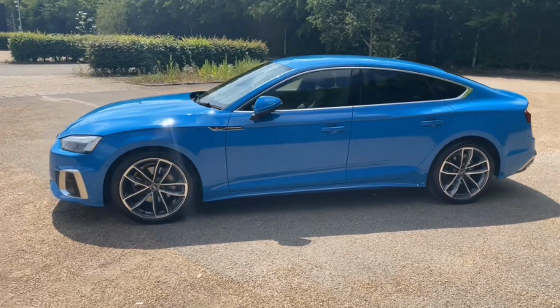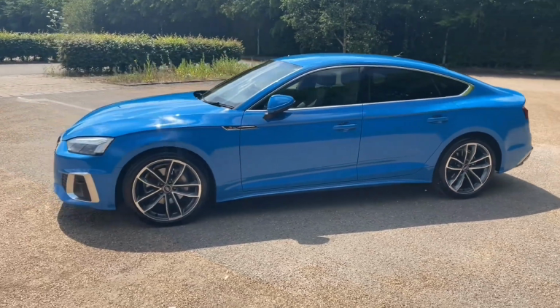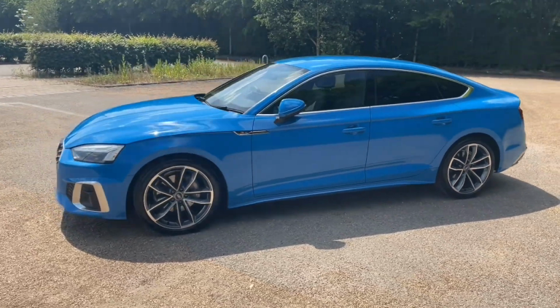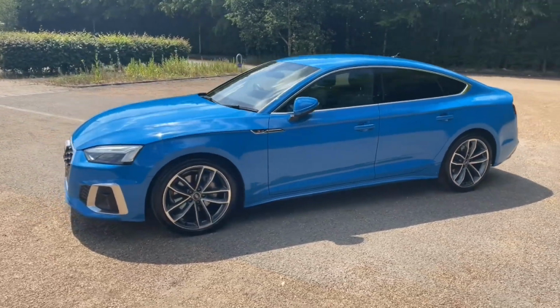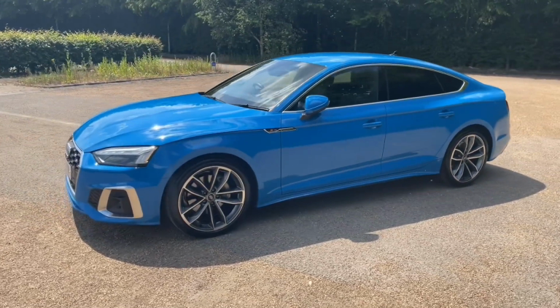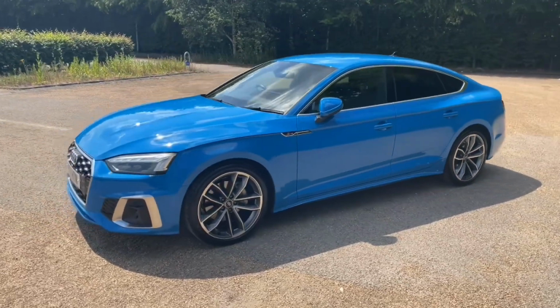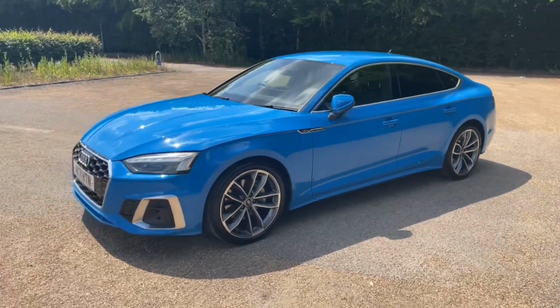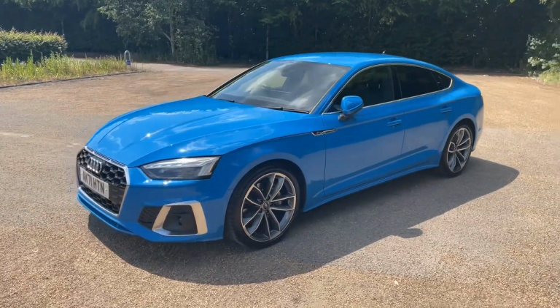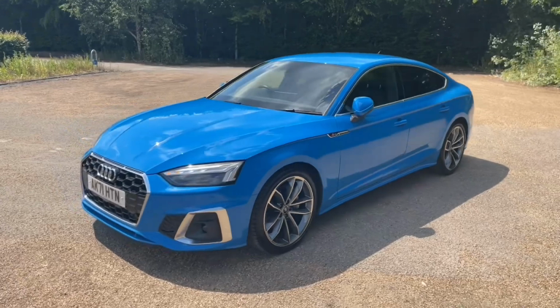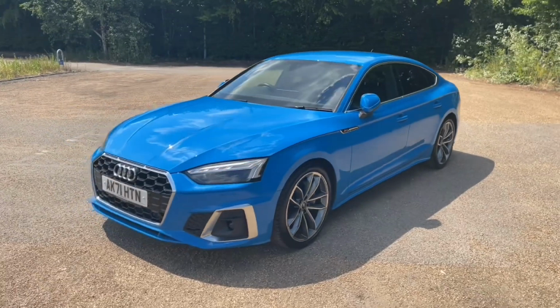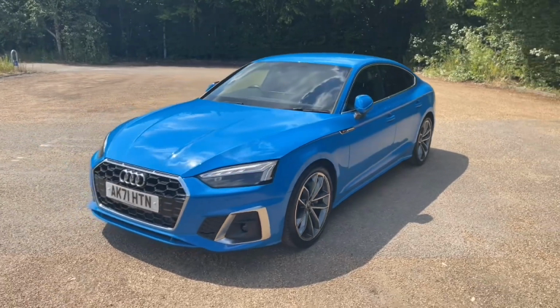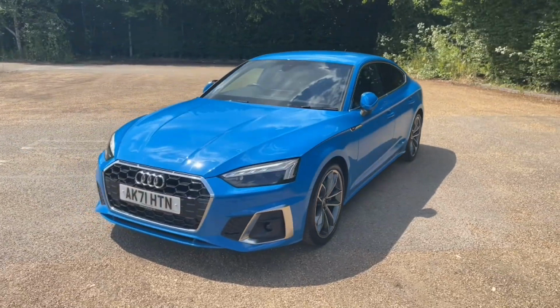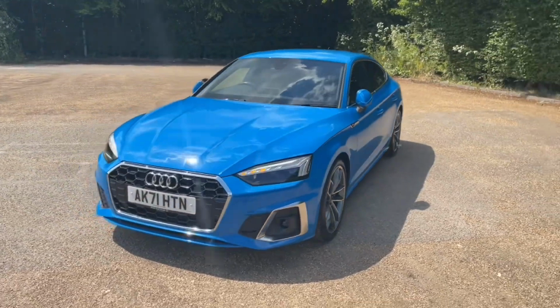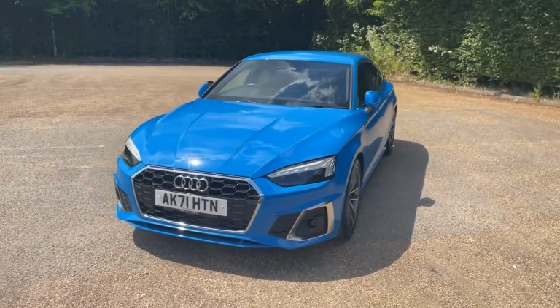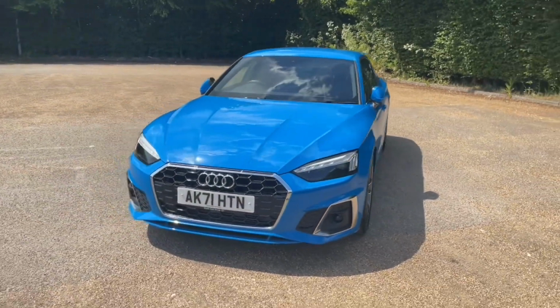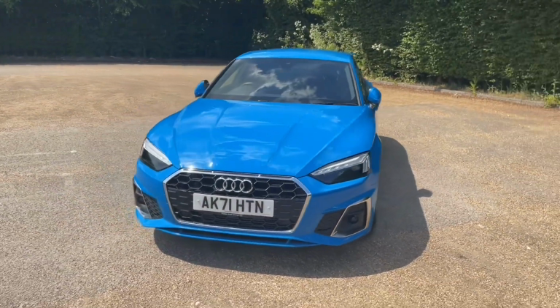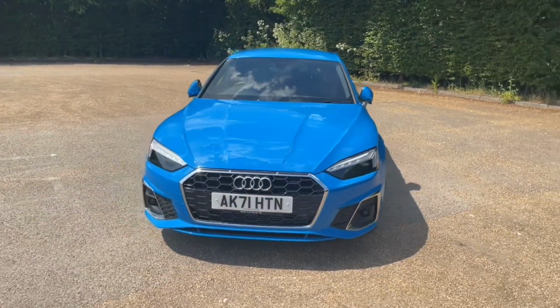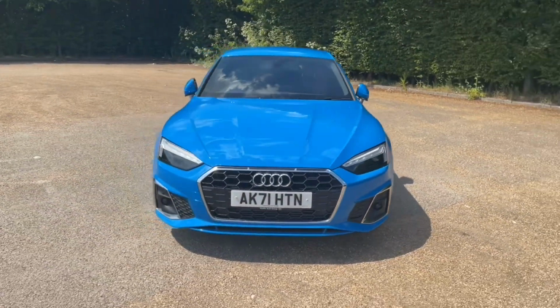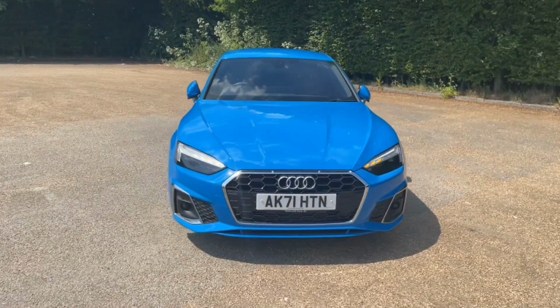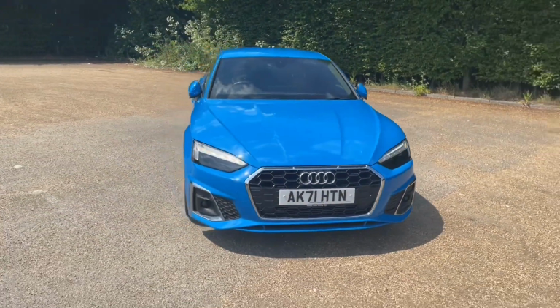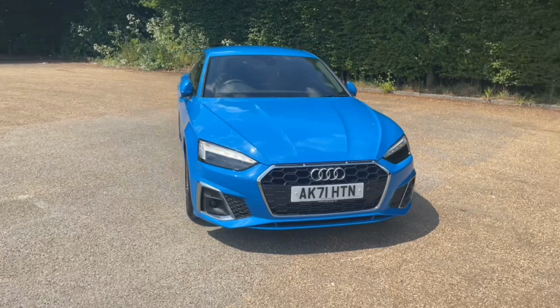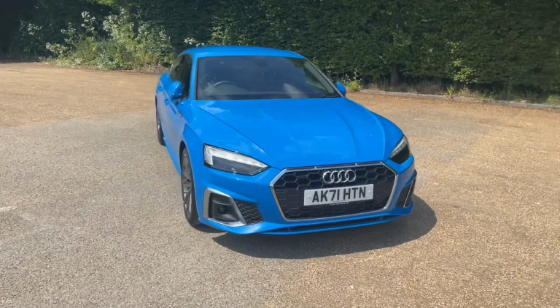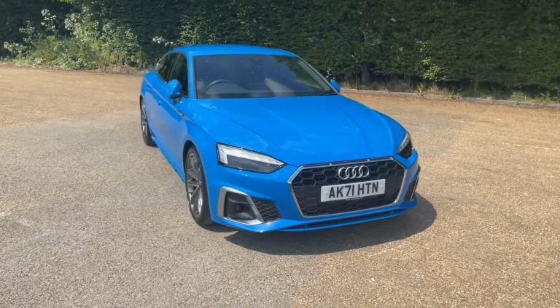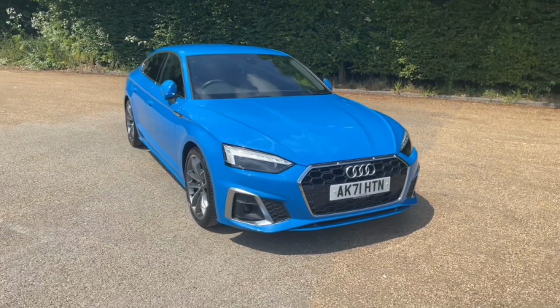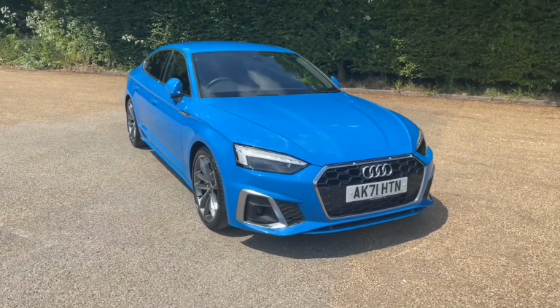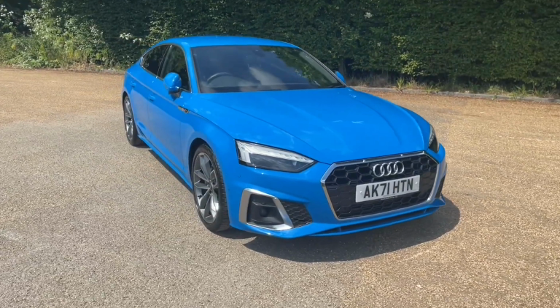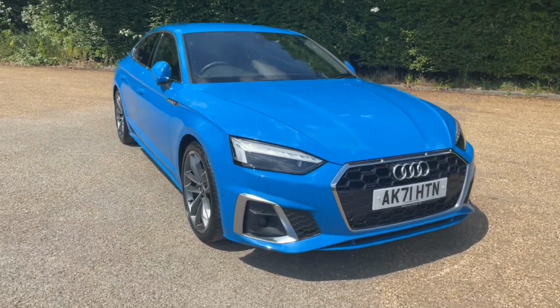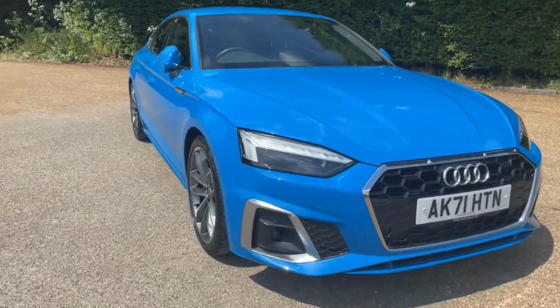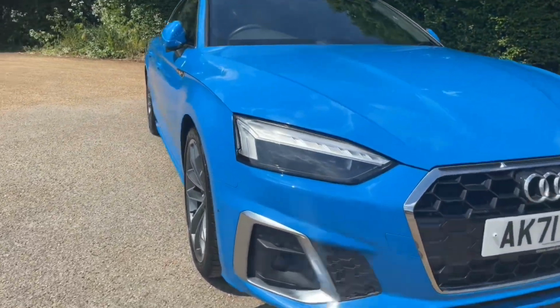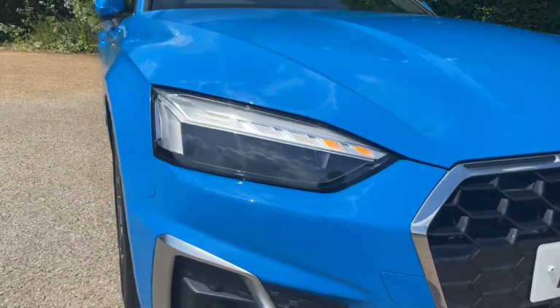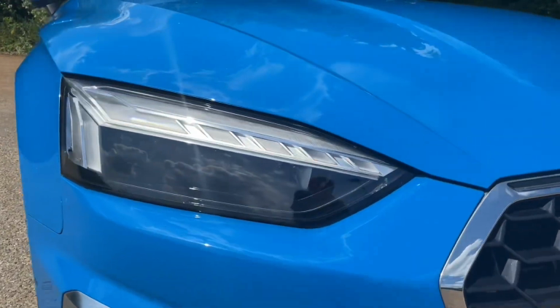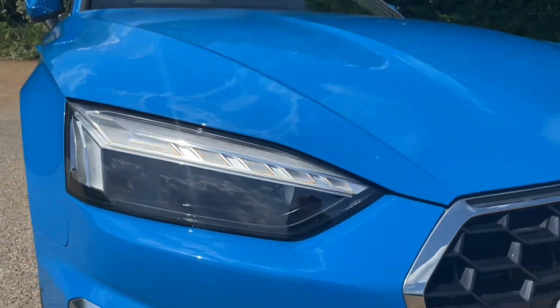As this is an Audi Approved car, it will undergo an Audi Approved 149-point check to make sure it meets our highest standards and keep it going on the road. This also means it will come with at least one year's warranty and roadside assistance to give you the best peace of mind.